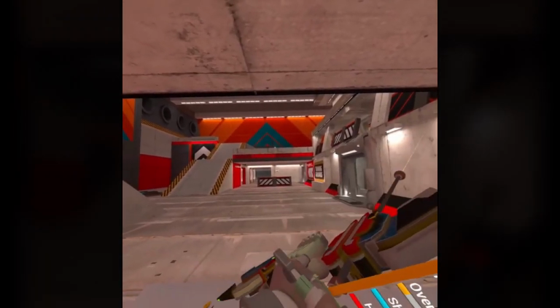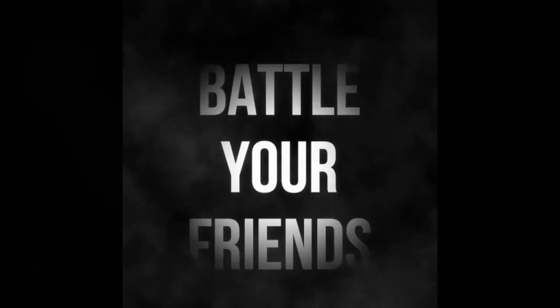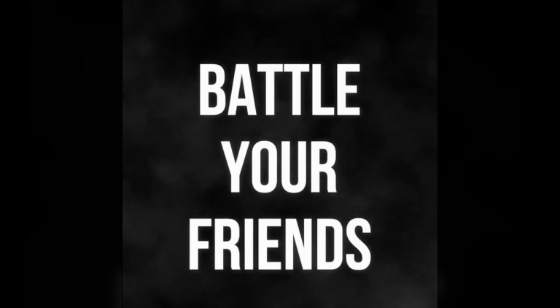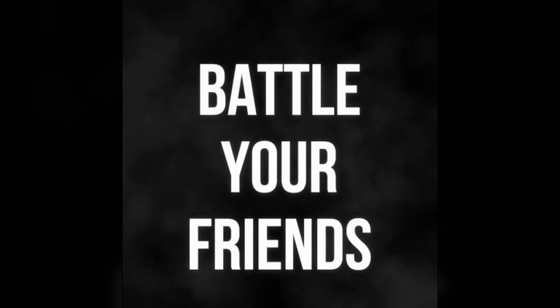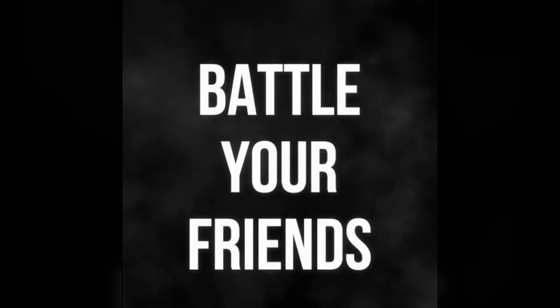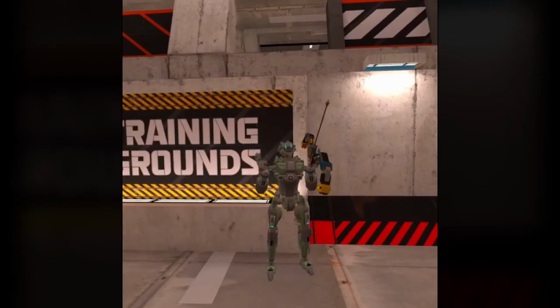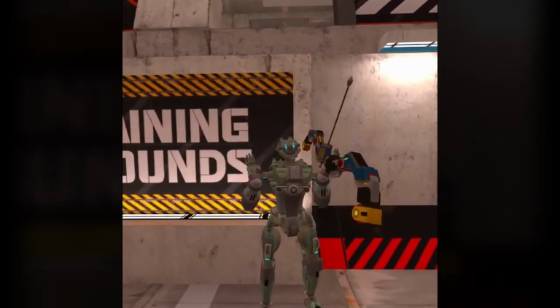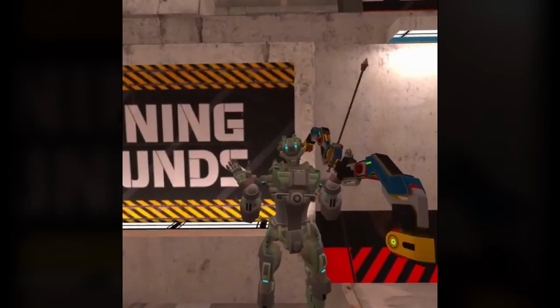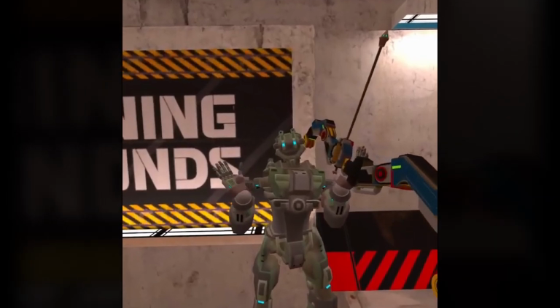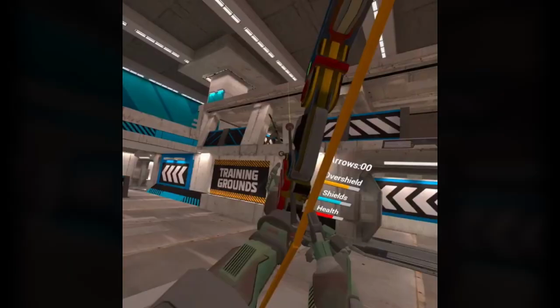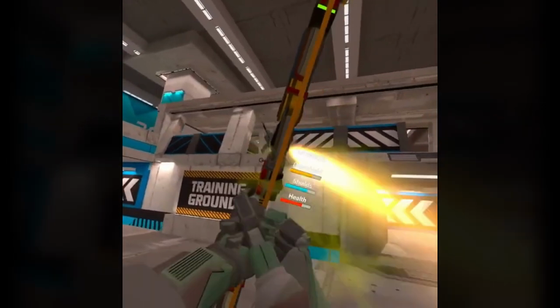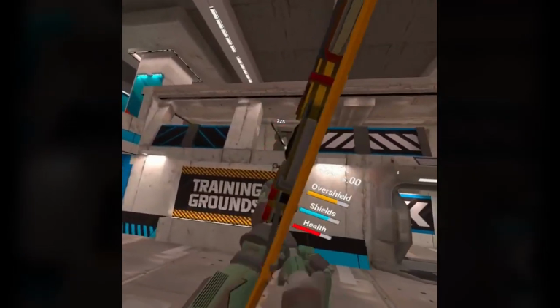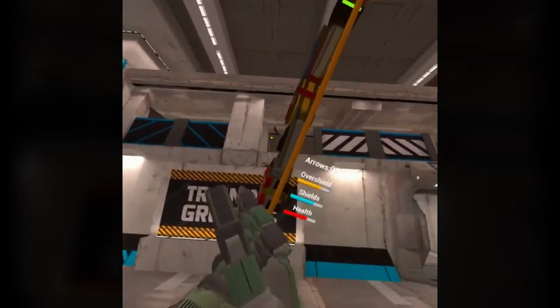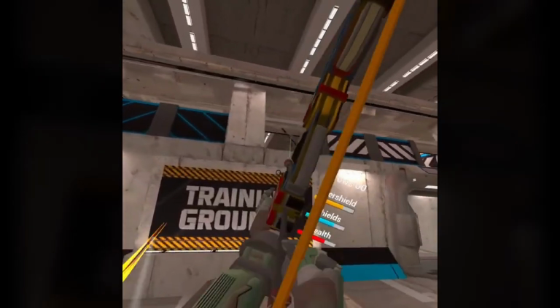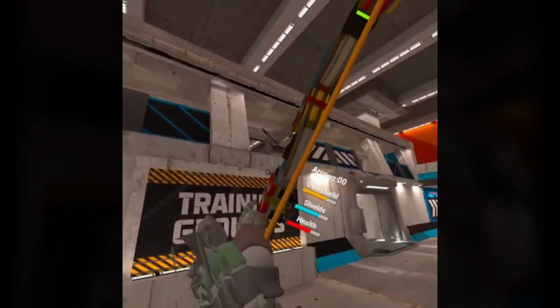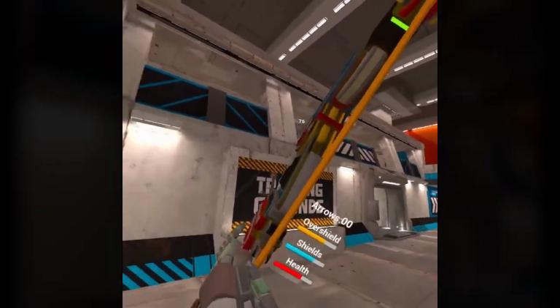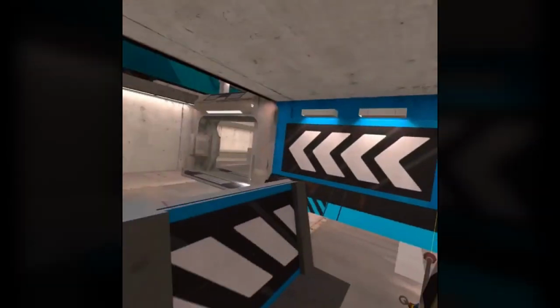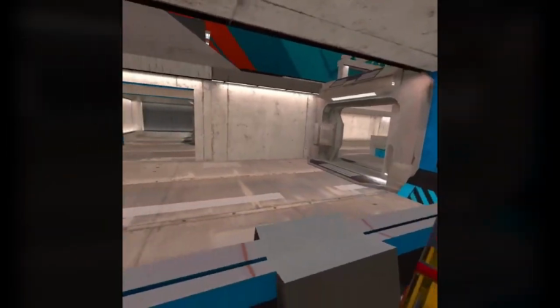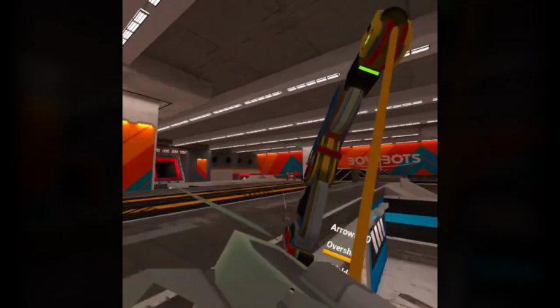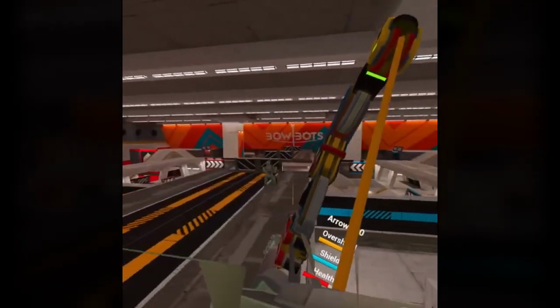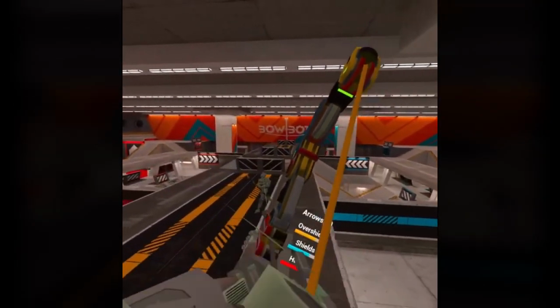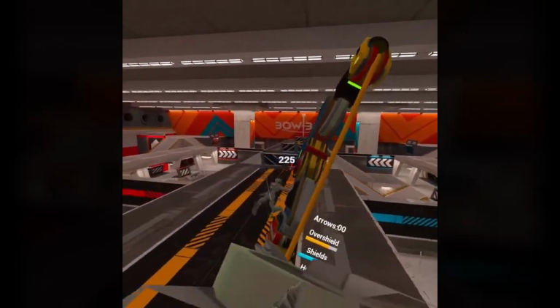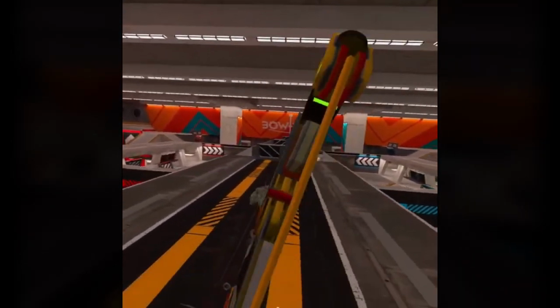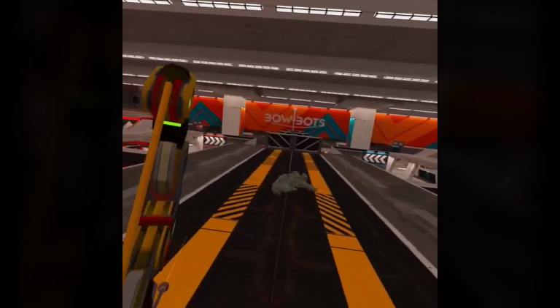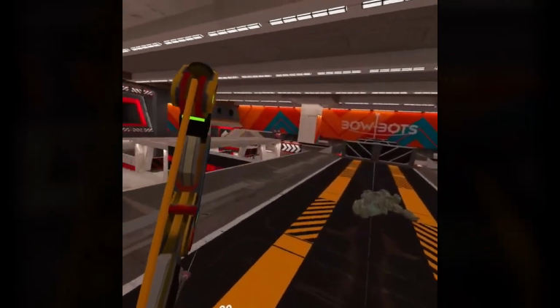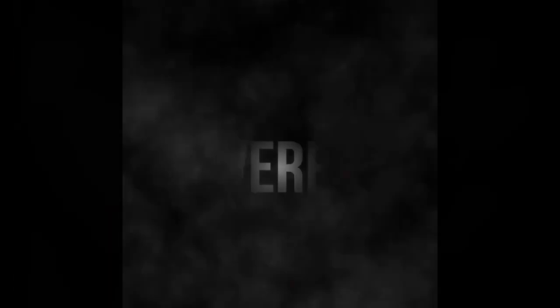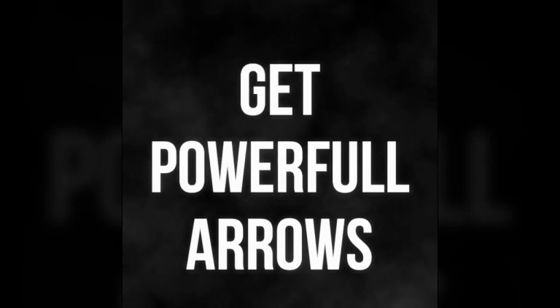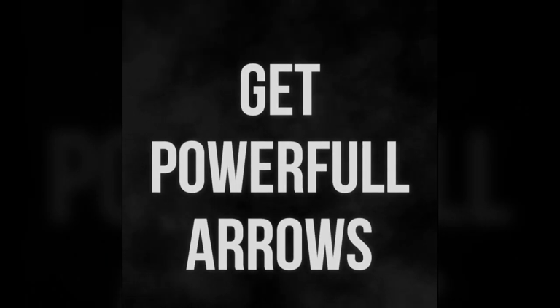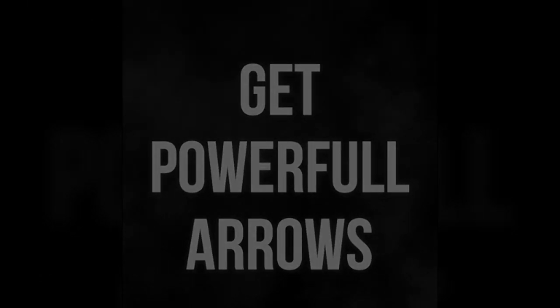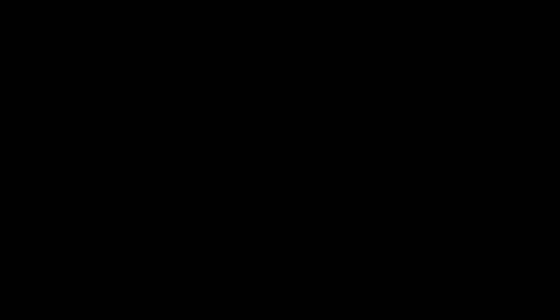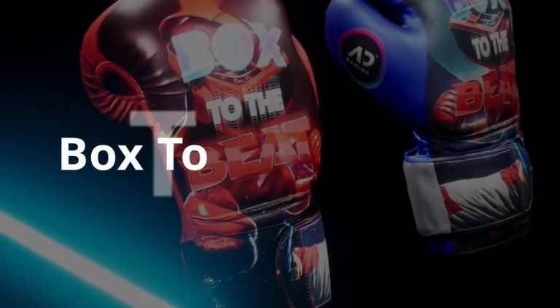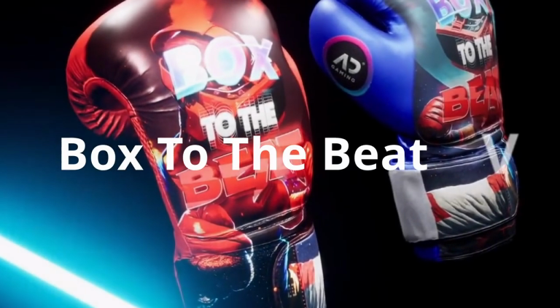Next up is The Bobots Firing Range. Bobots puts you in the shoes of a robot equipped with a powerful bow and an array of advanced arrows. The goal is to shoot enemy drones, recharge your shields, and protect yourself from enemy fire. Shooting targets also plays a crucial role, as hitting them rewards players with even more powerful arrows.